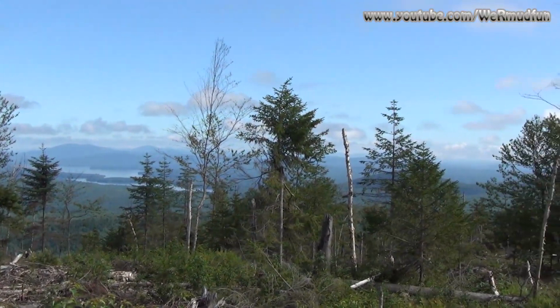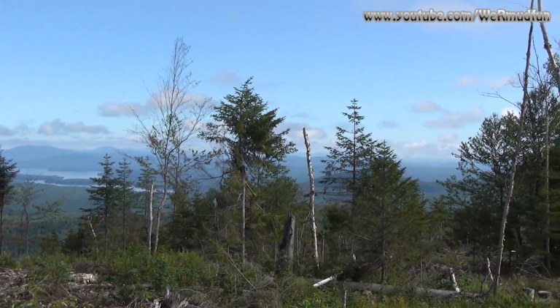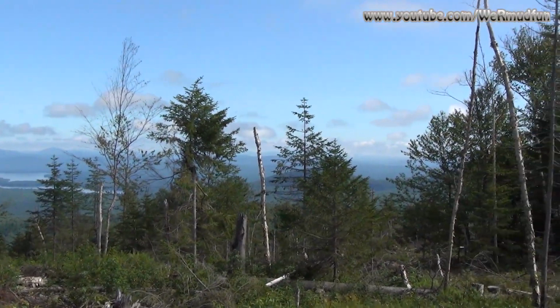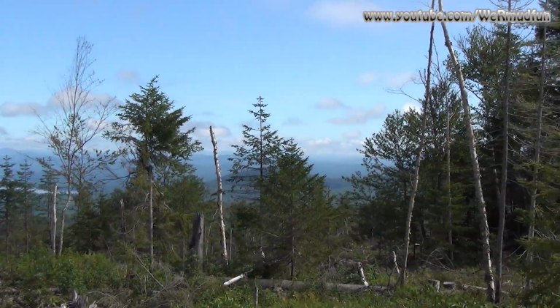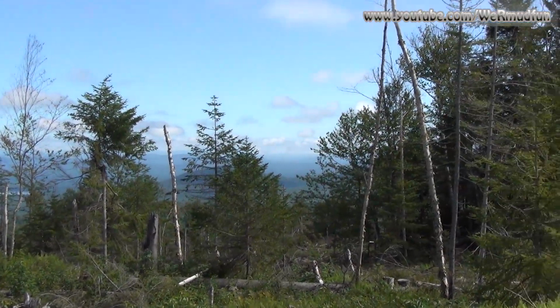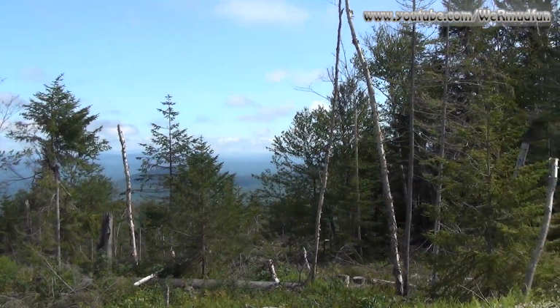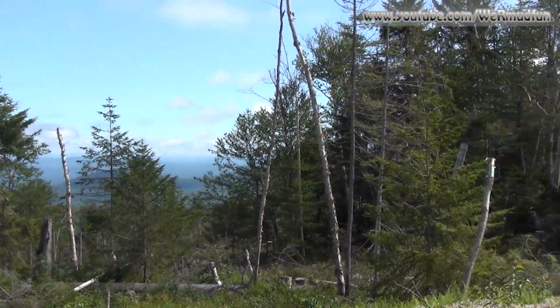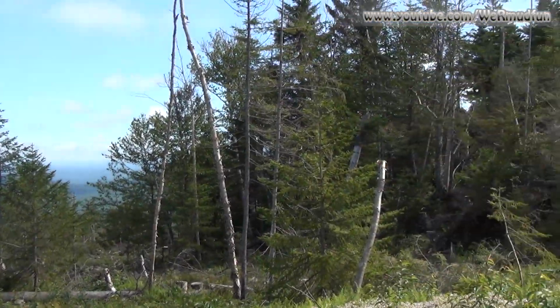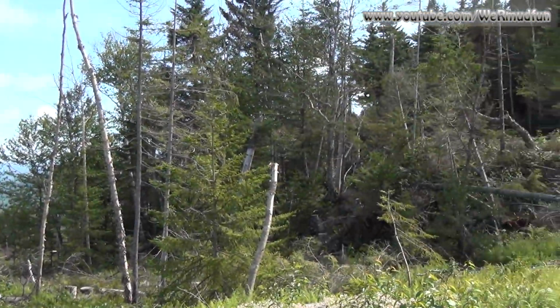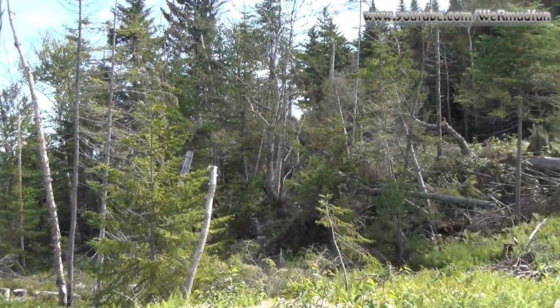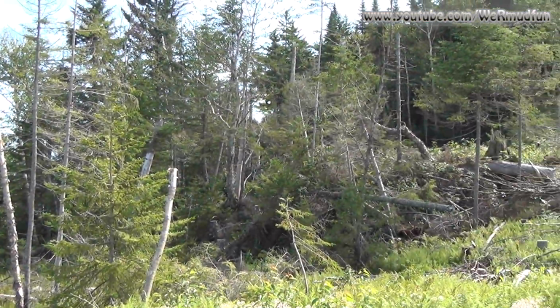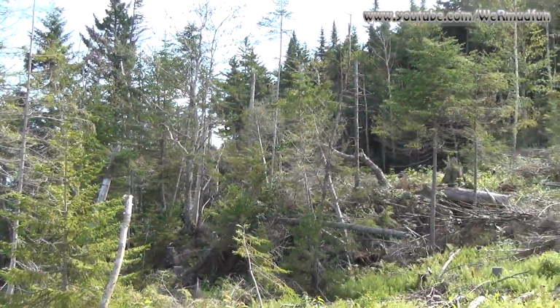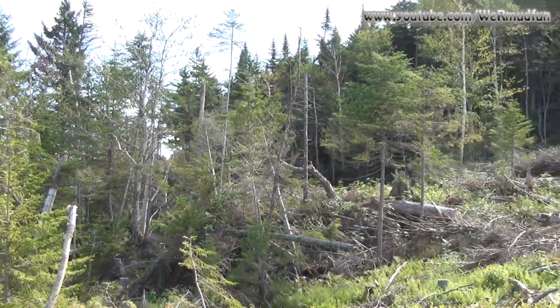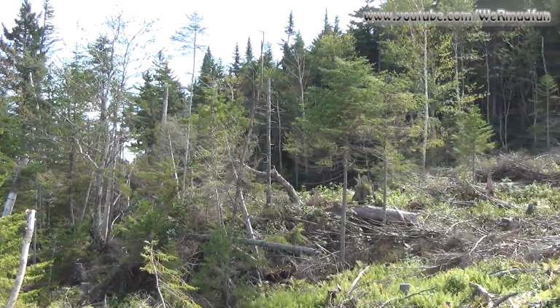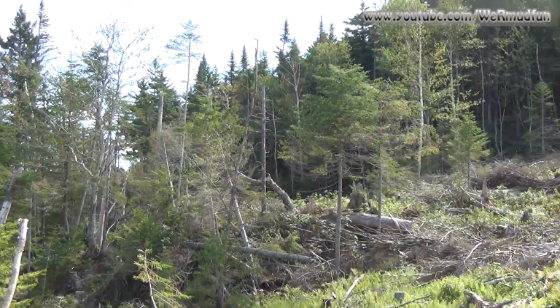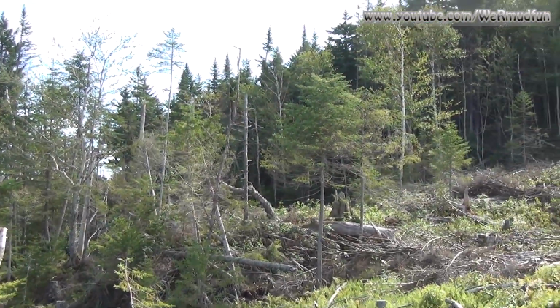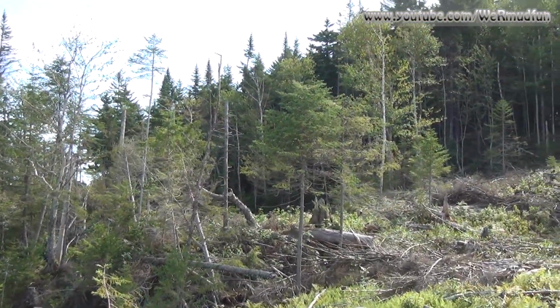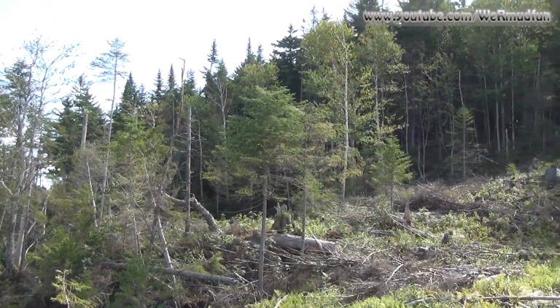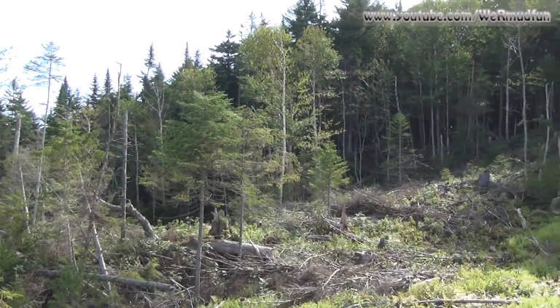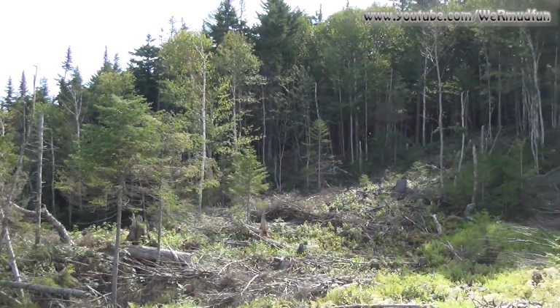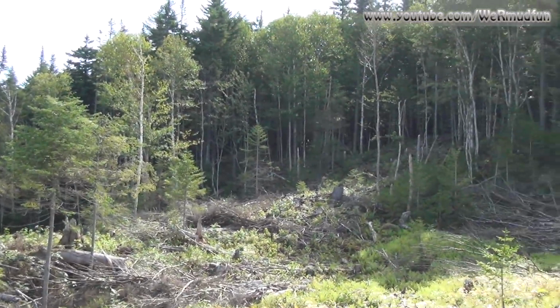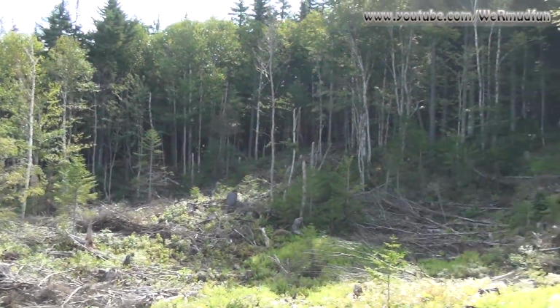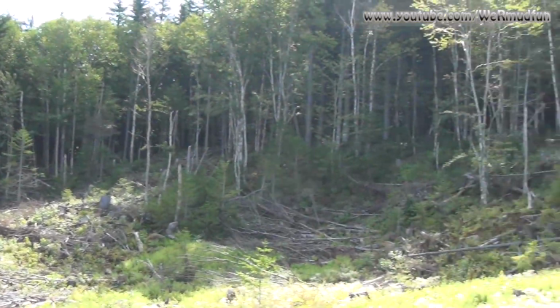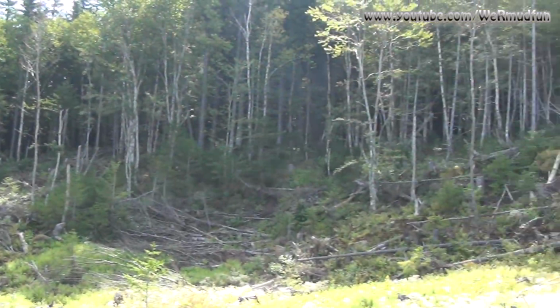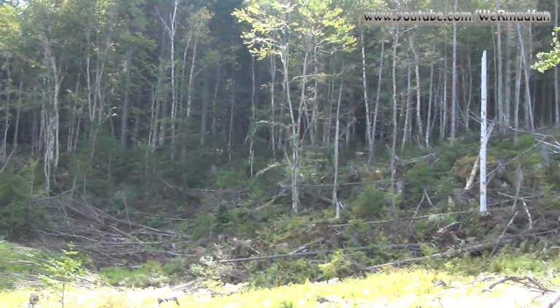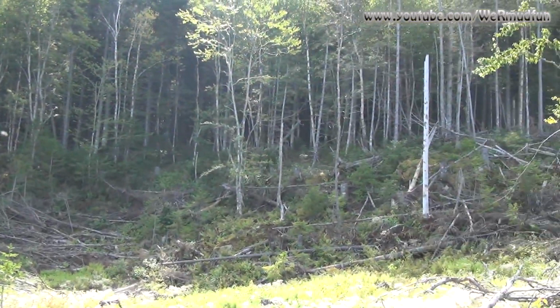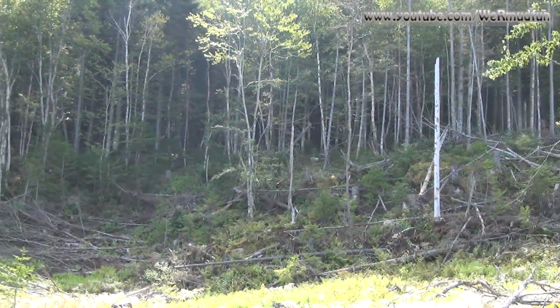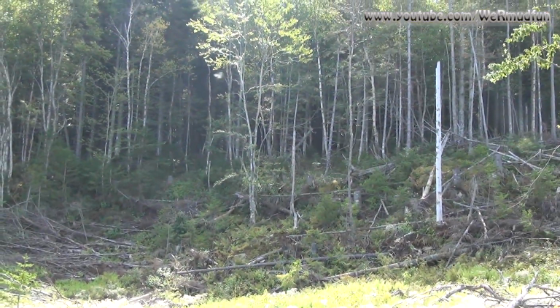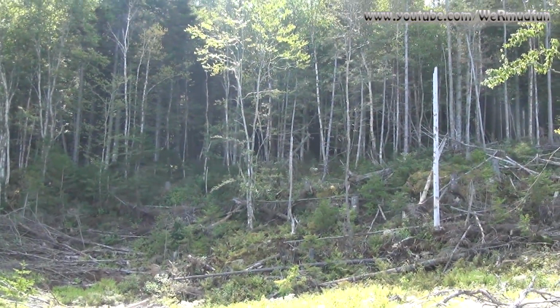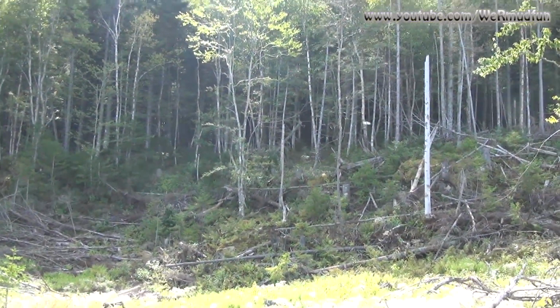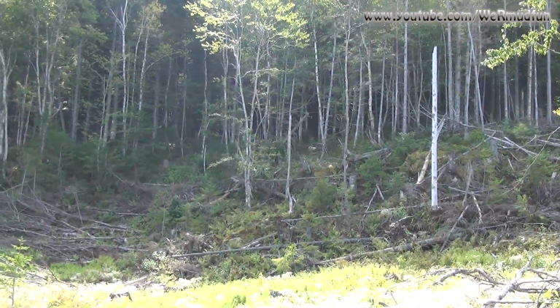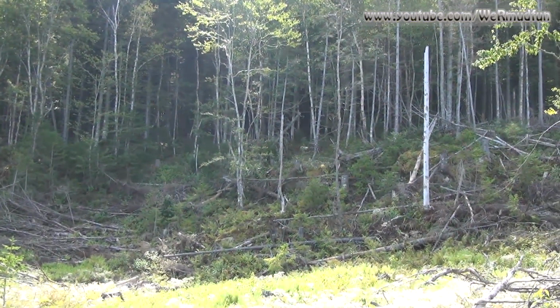We will be starting a bushwhack soon. Look — trees, something you hardly see on this mountain. The summit is up there that we need to get to, so we'll start our bushwhack up.